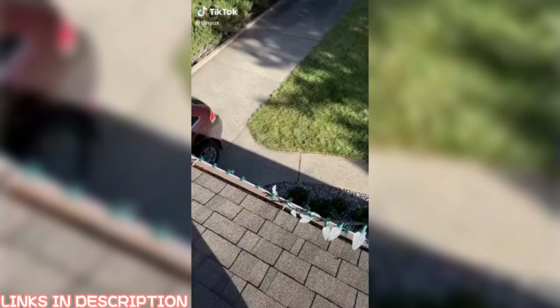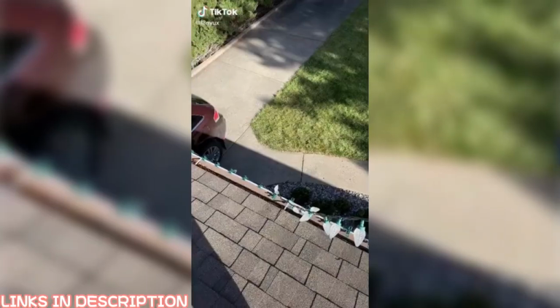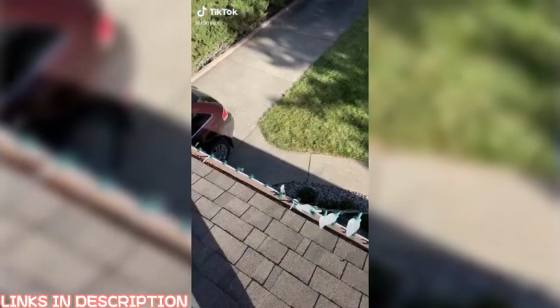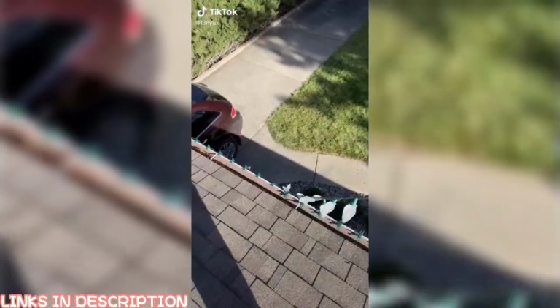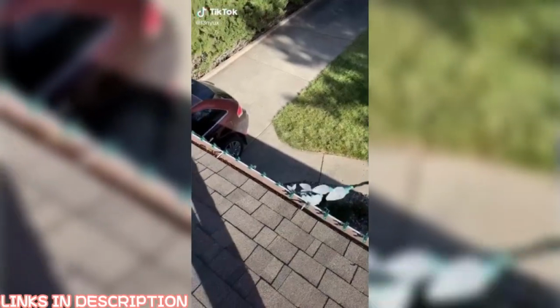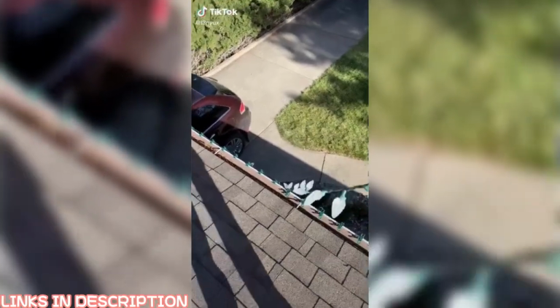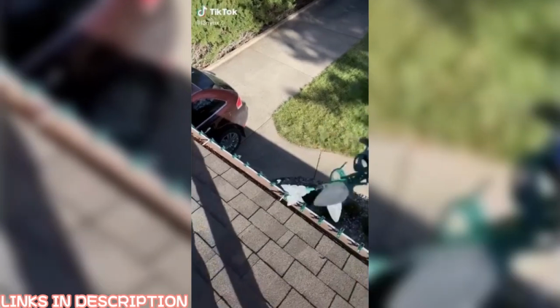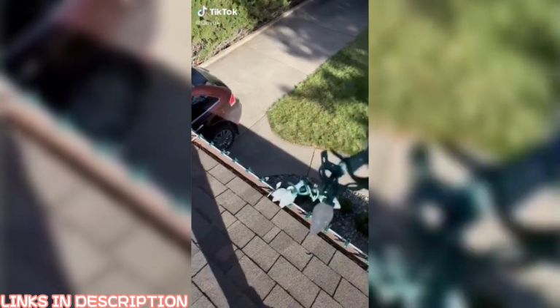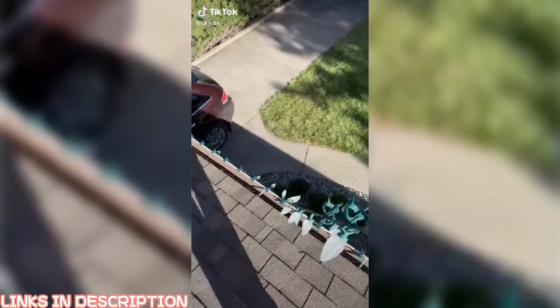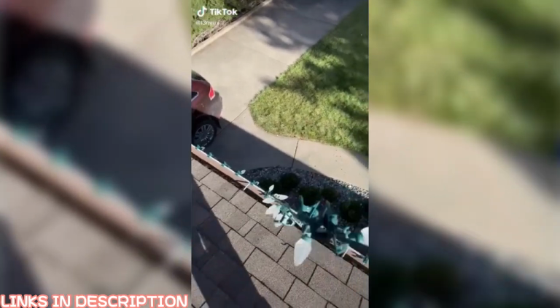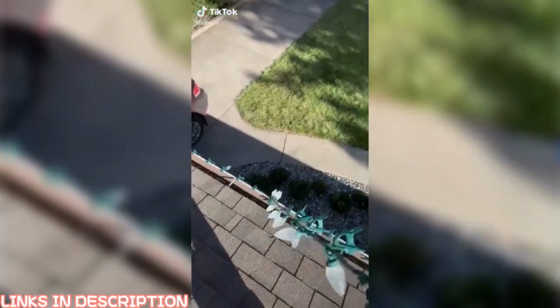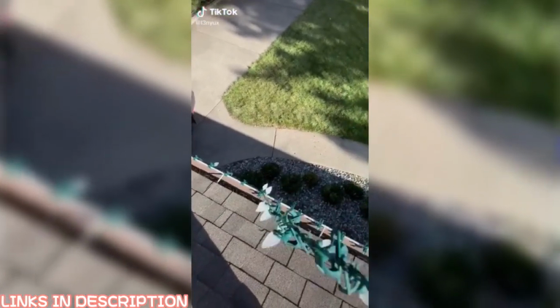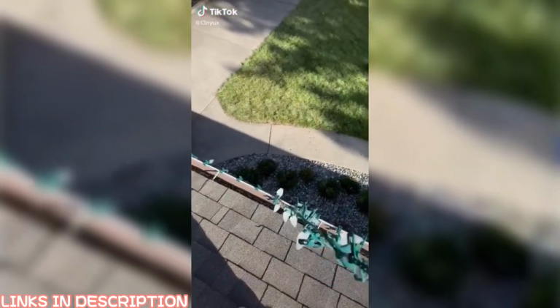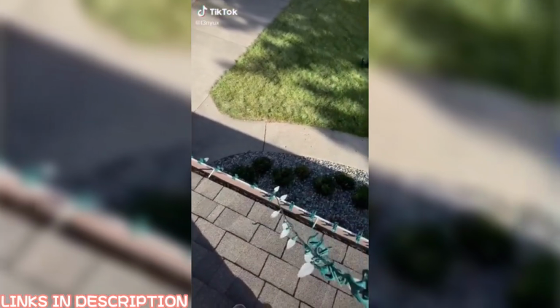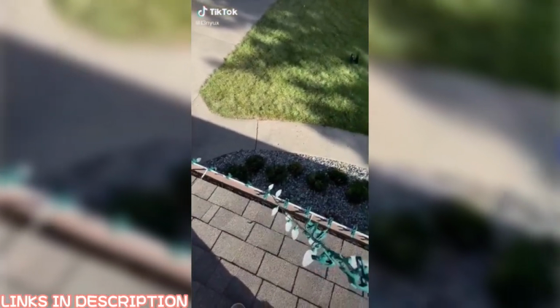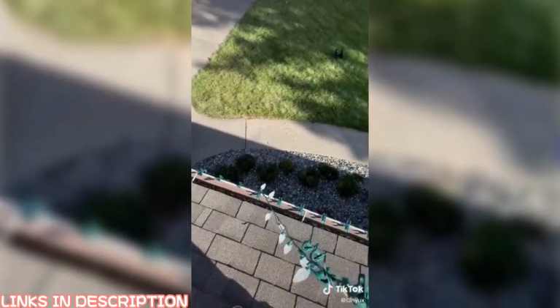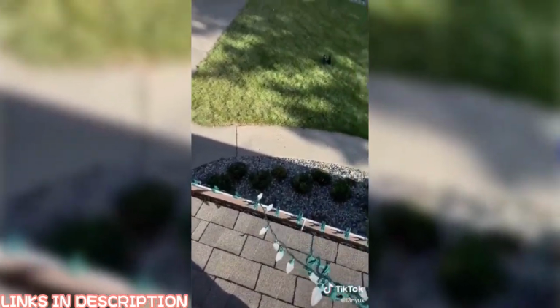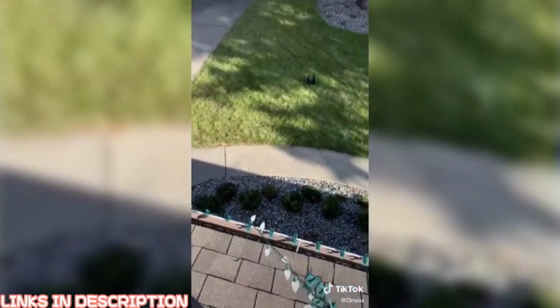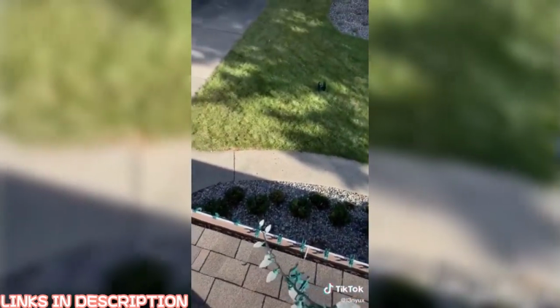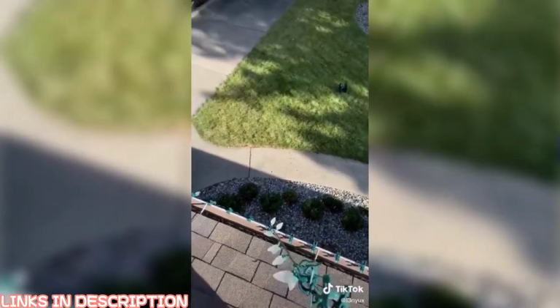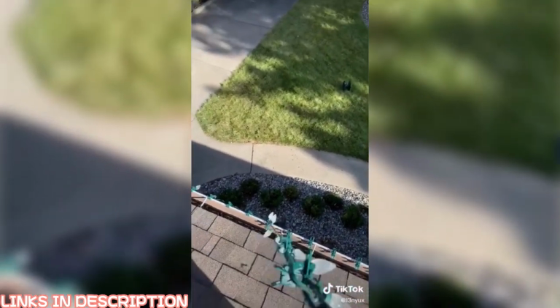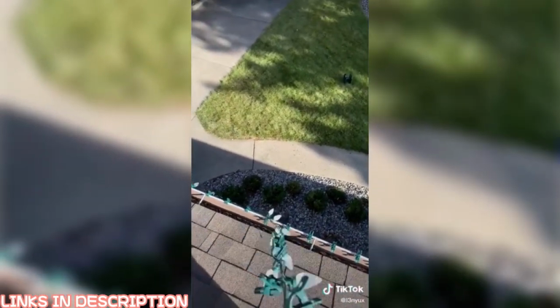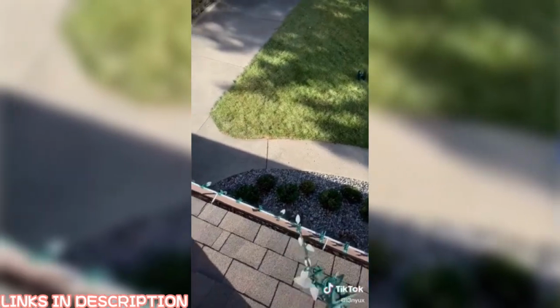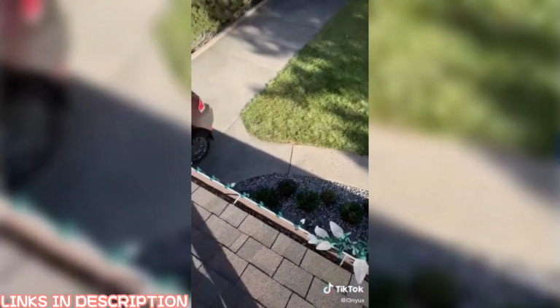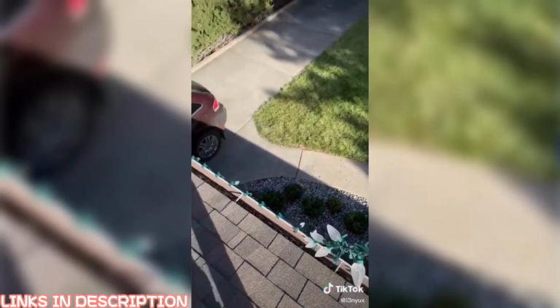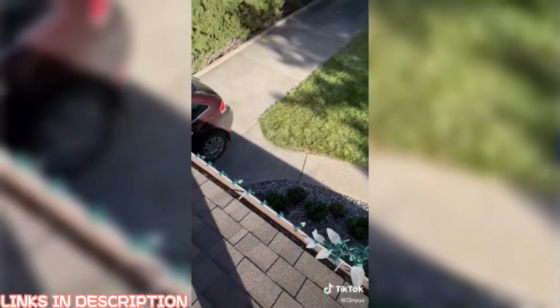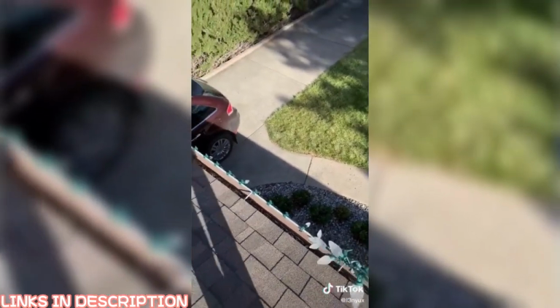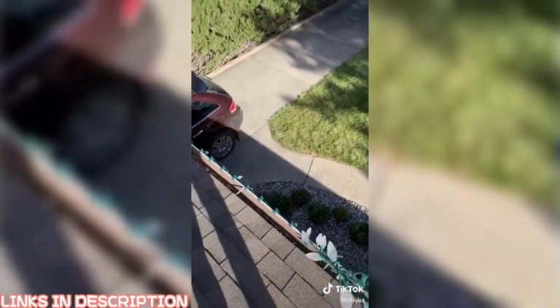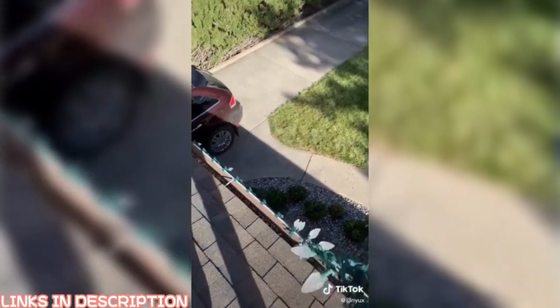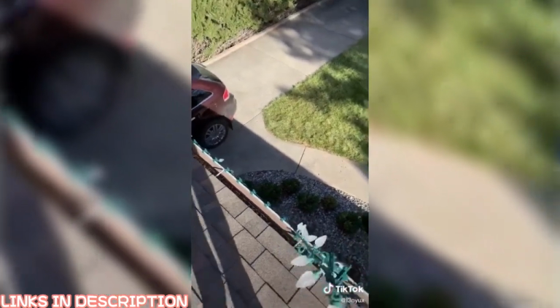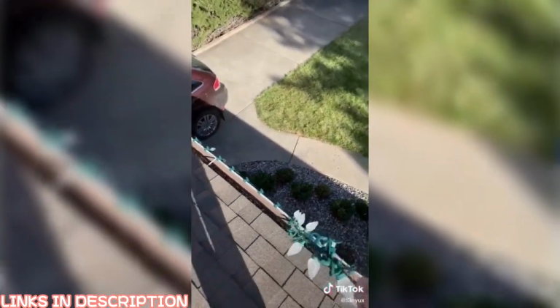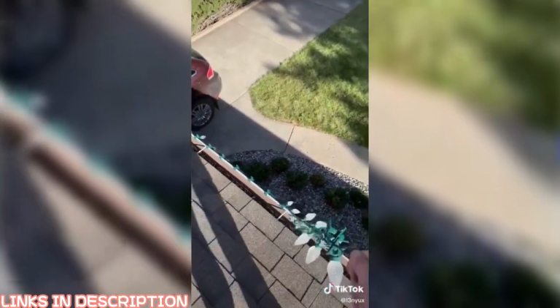Things on Amazon you didn't know you needed — check these magnetic Christmas lights. They pop right onto my metal eaves trough. It's so easy, they practically install themselves.